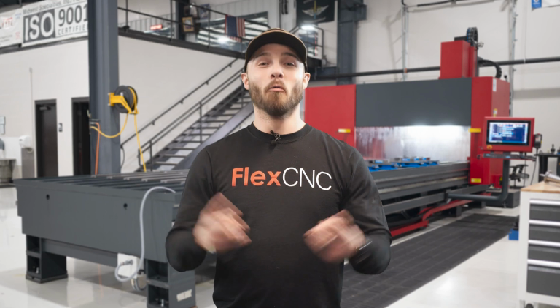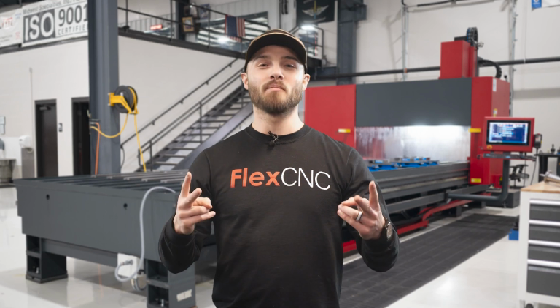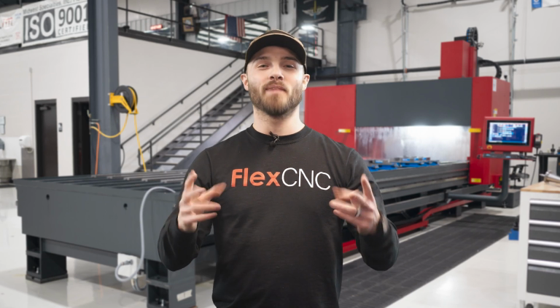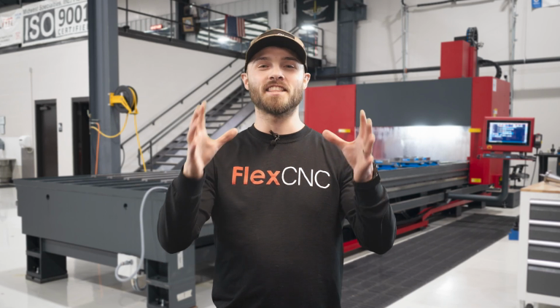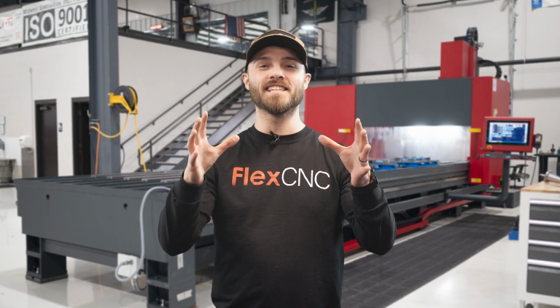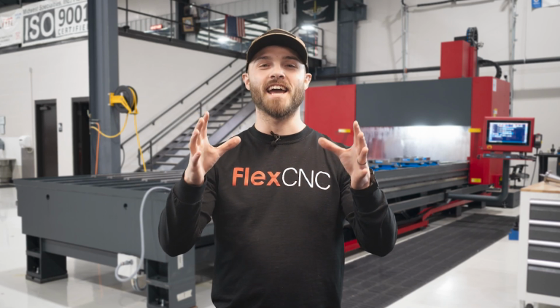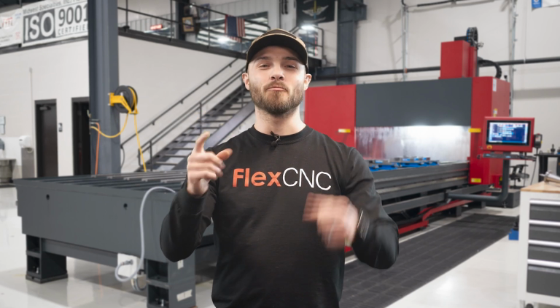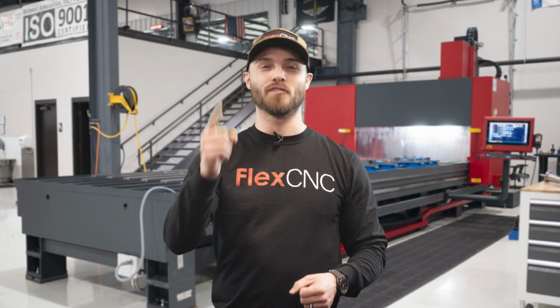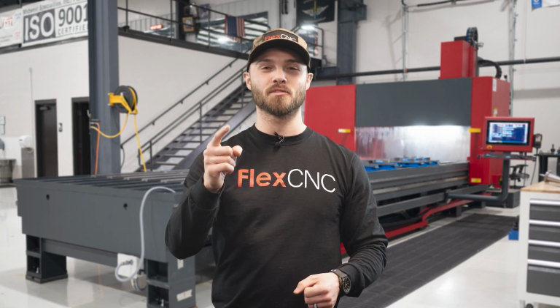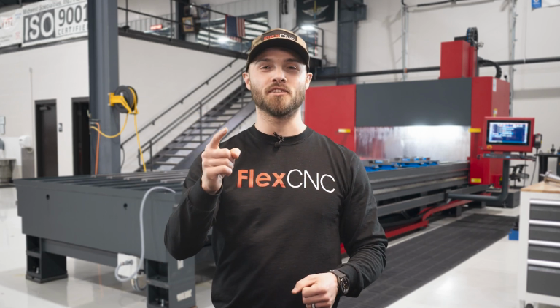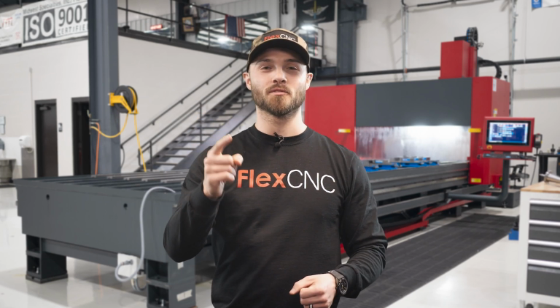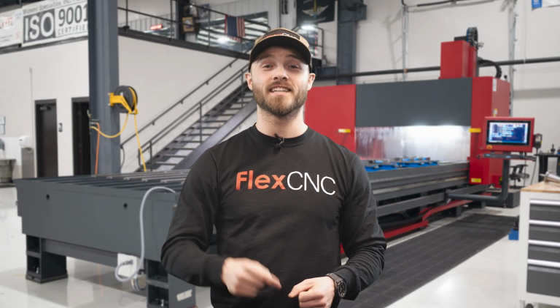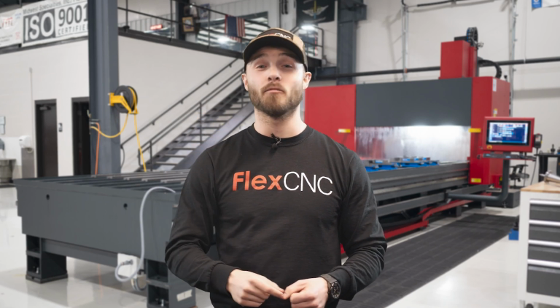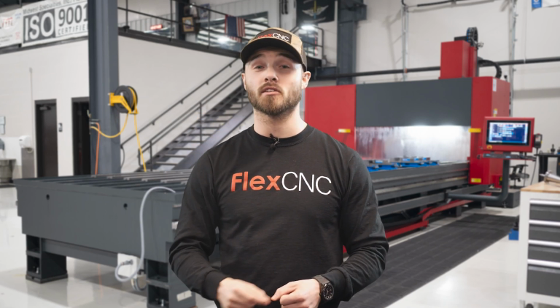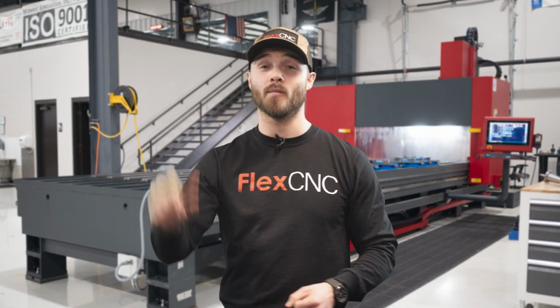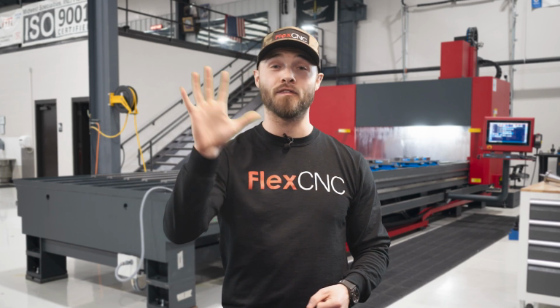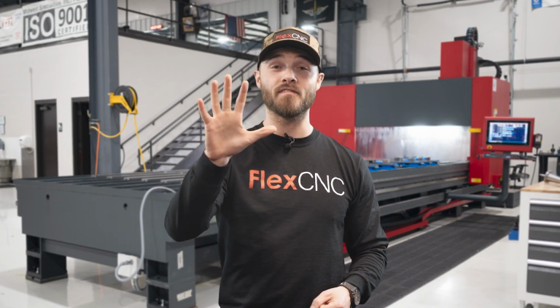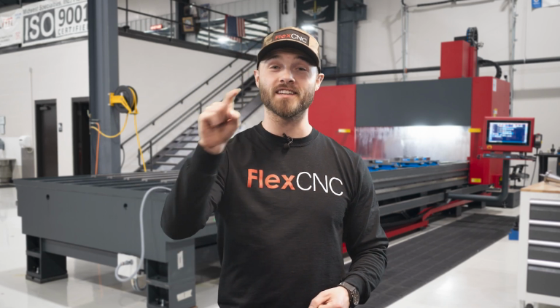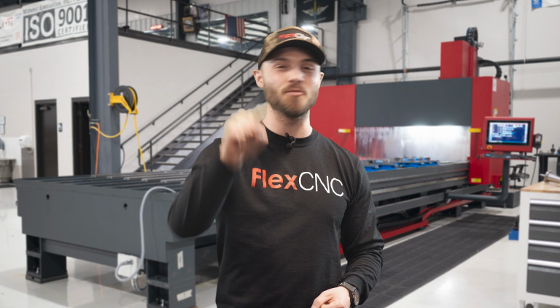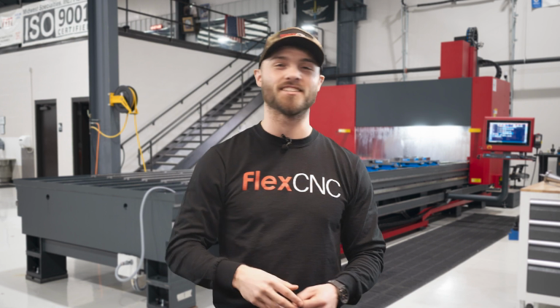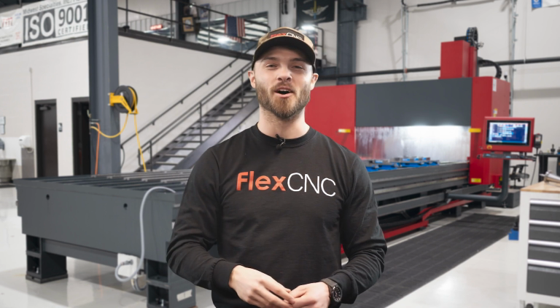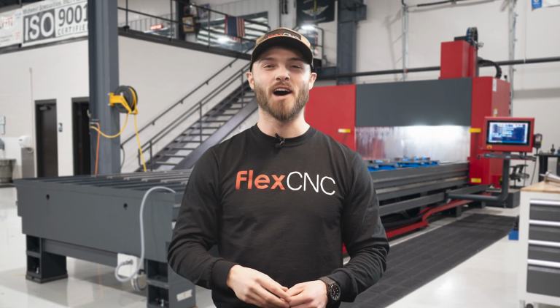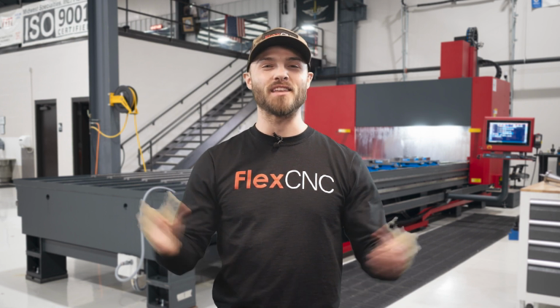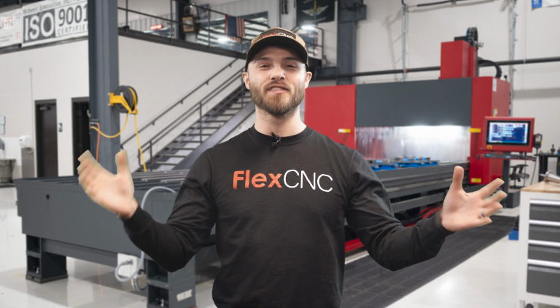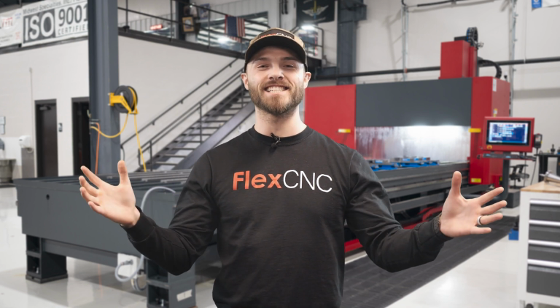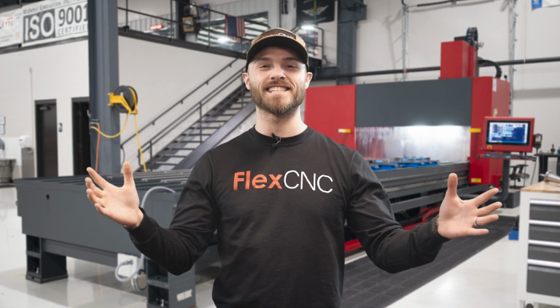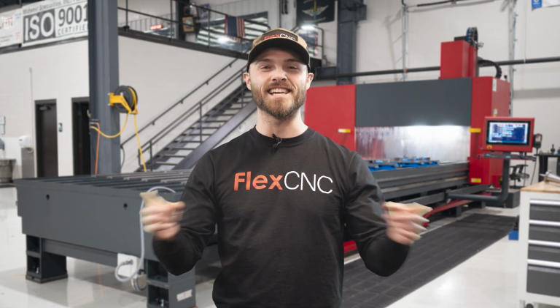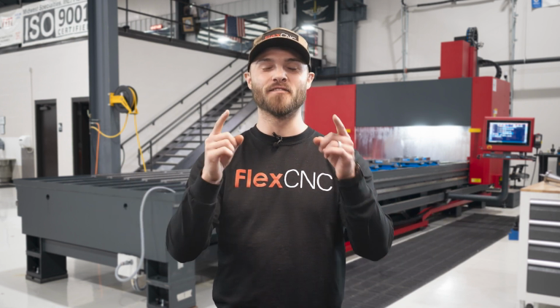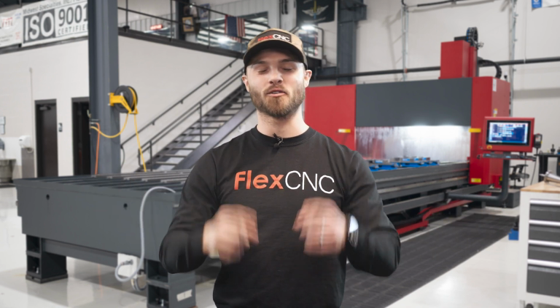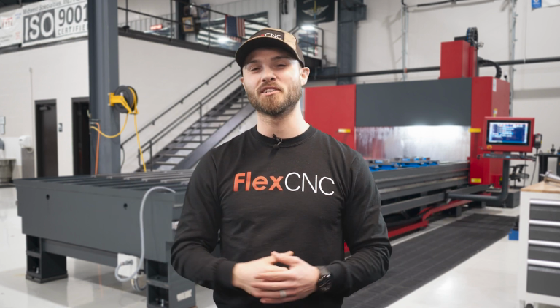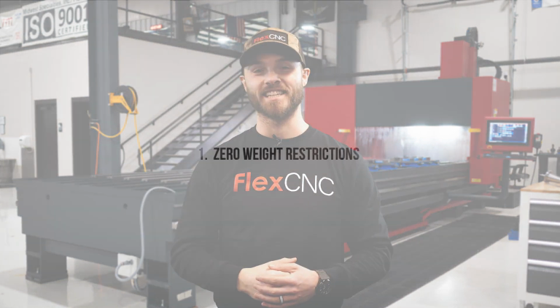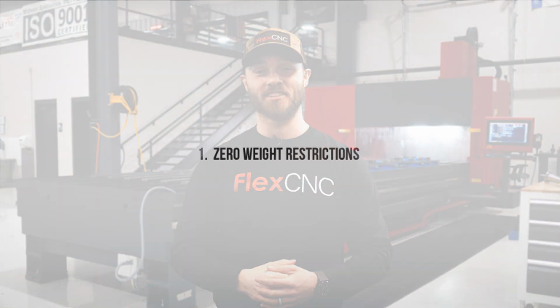What's up everybody, this is Eddie with Flex Machine Tools, and today we're going to talk about five things you need to know about the FlexCNC vertical machining center.